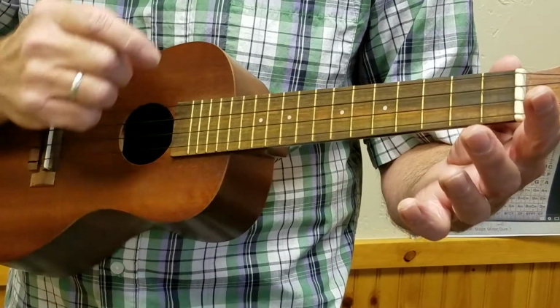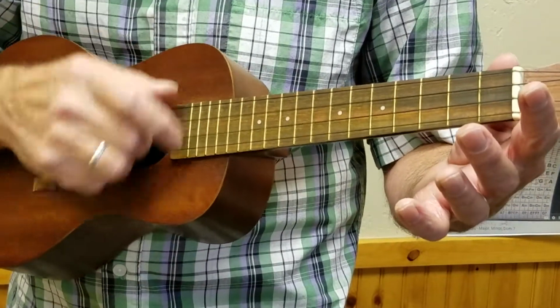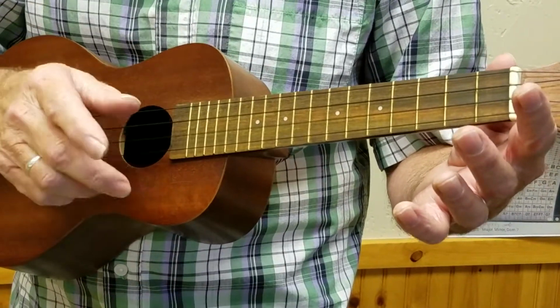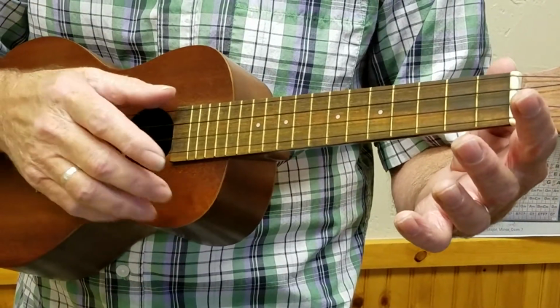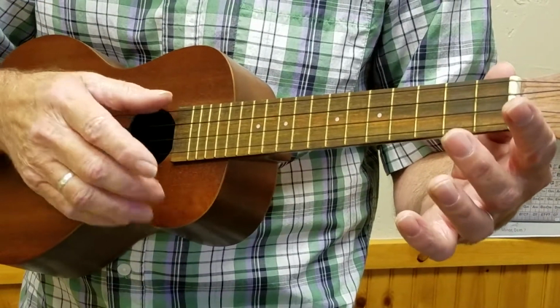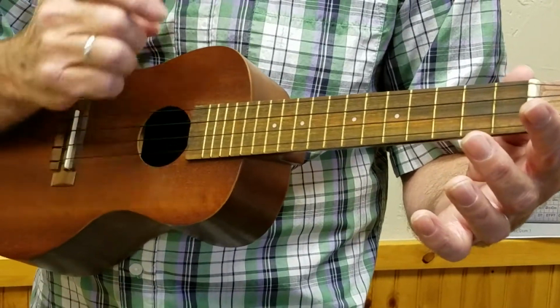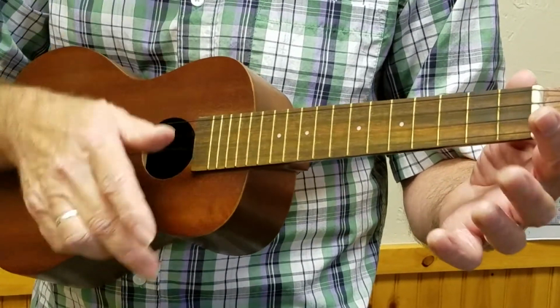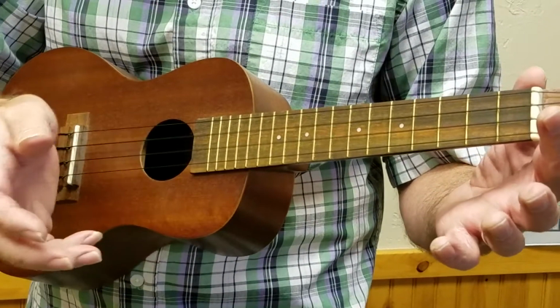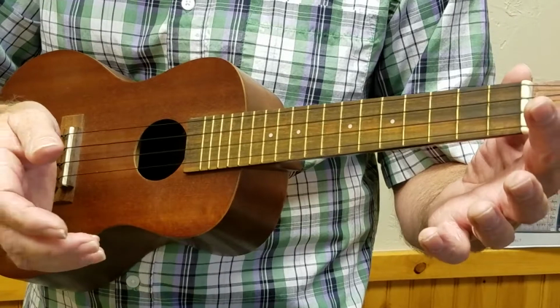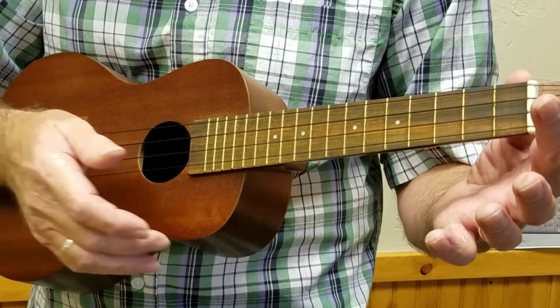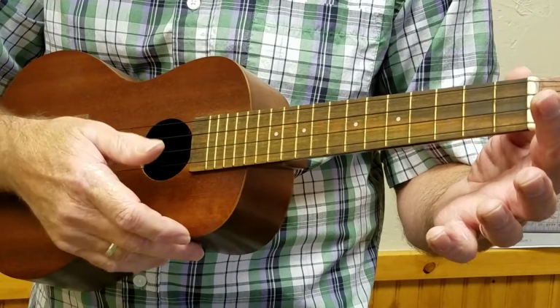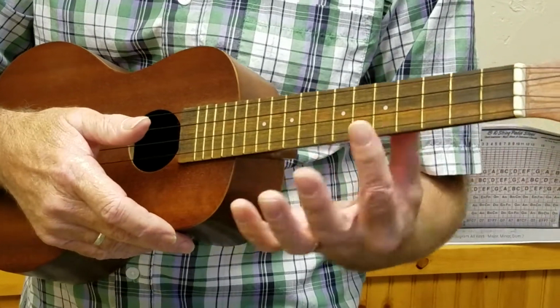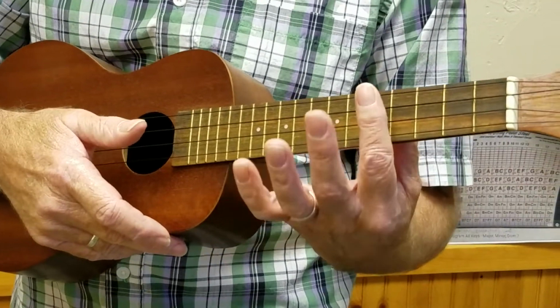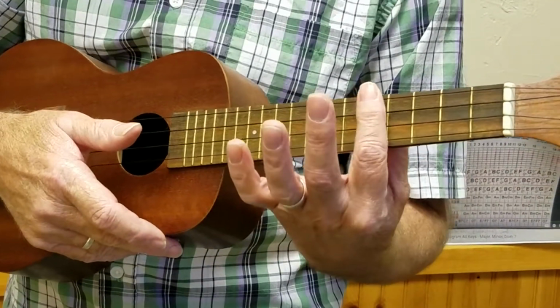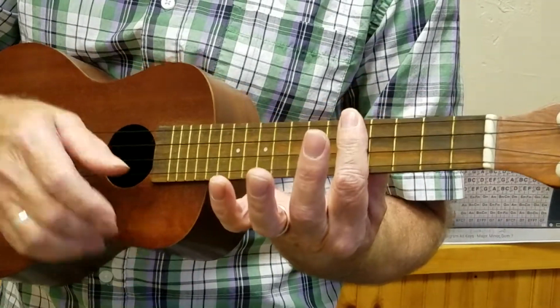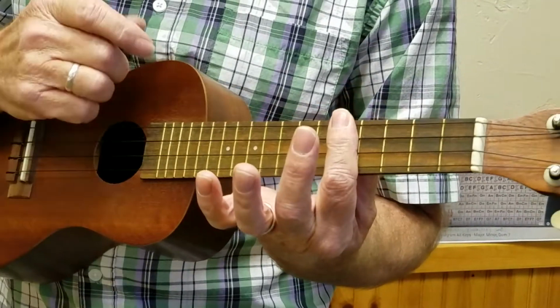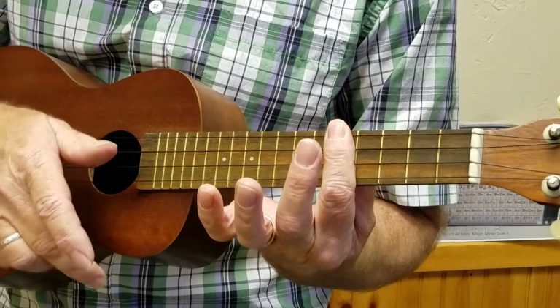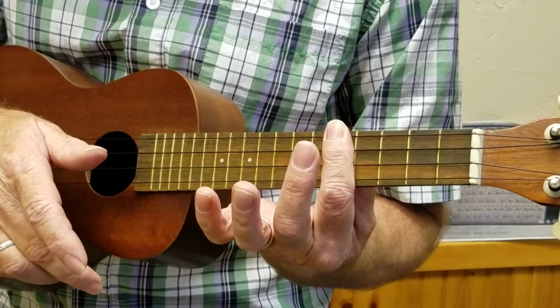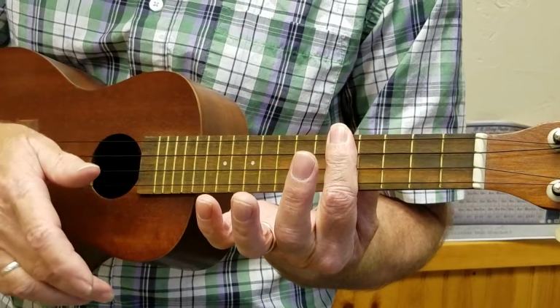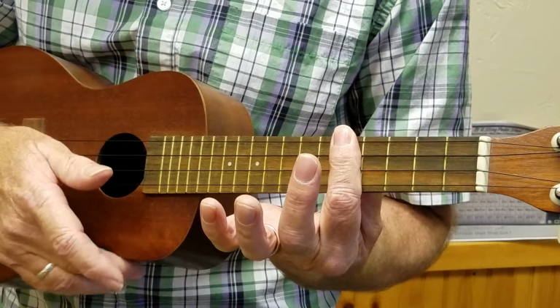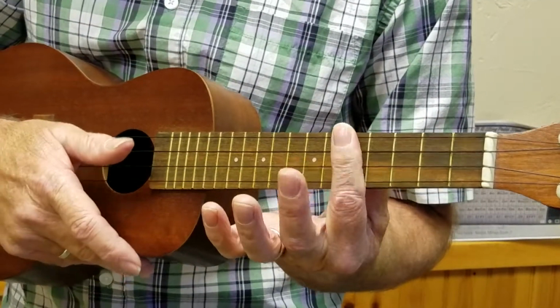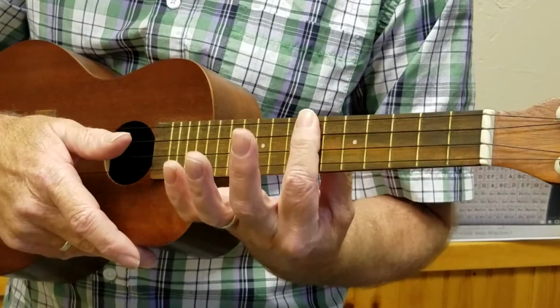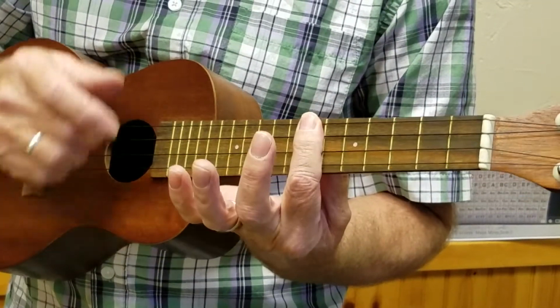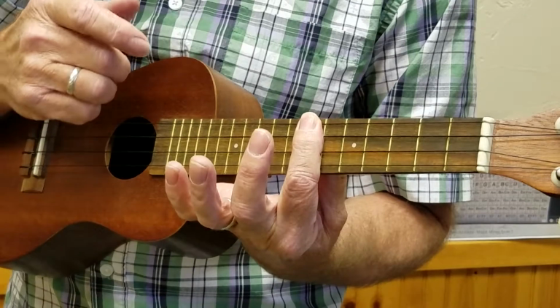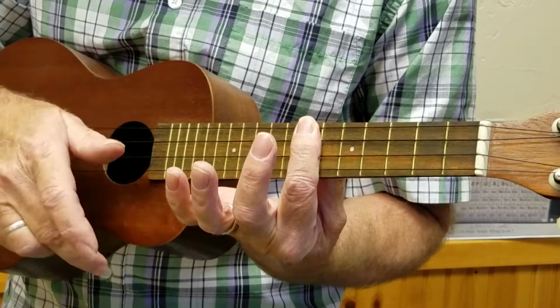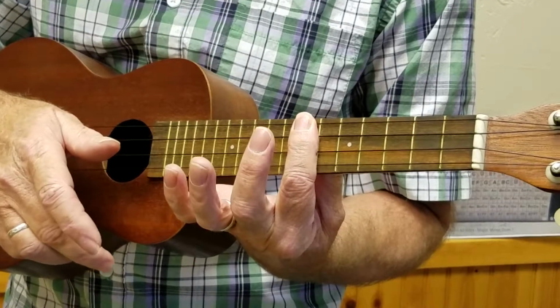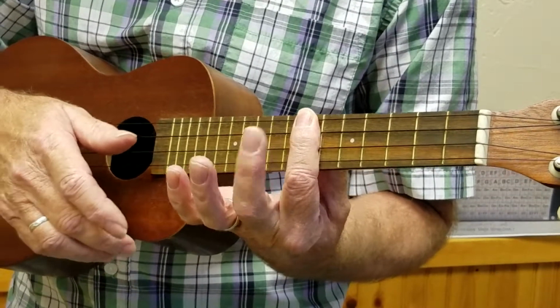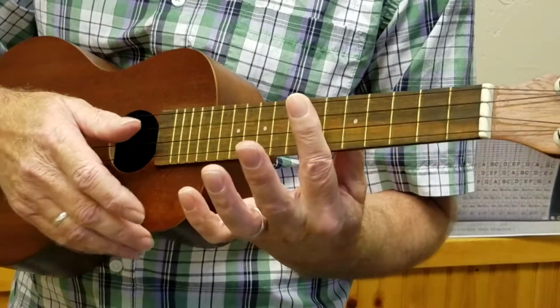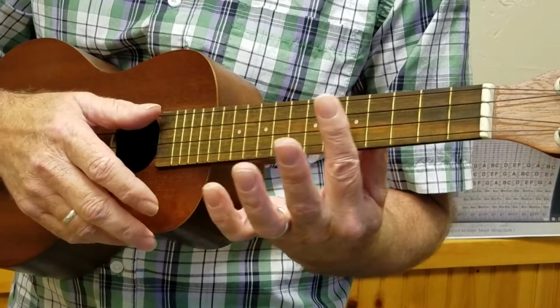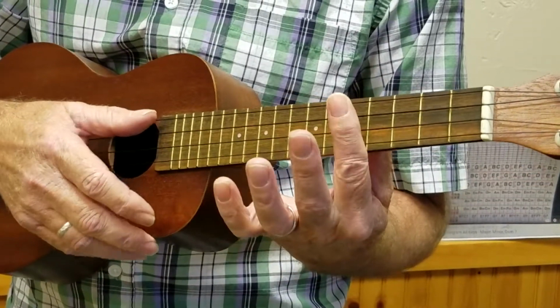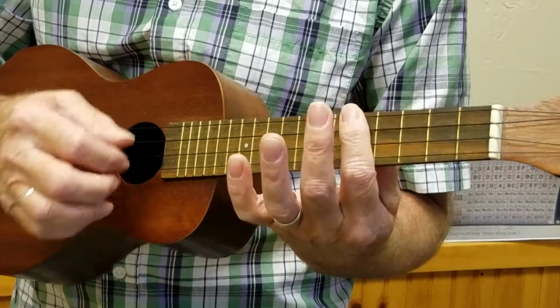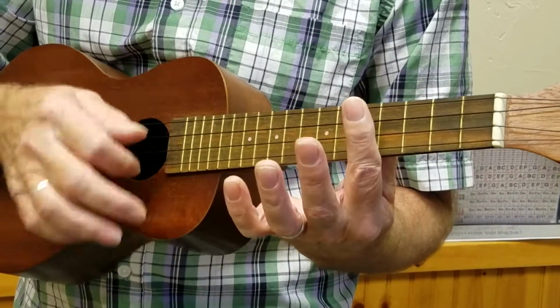That's important because now we have an open chord. If you want to play the four chord, simply bar the fifth fret. The five chord, bar the seventh — and you can play just about anything.